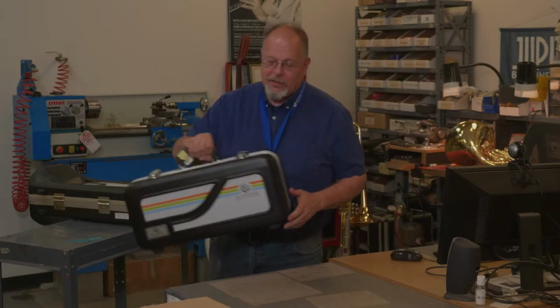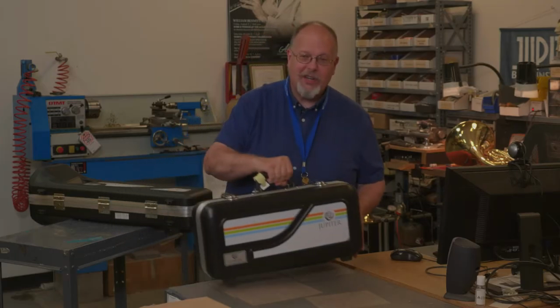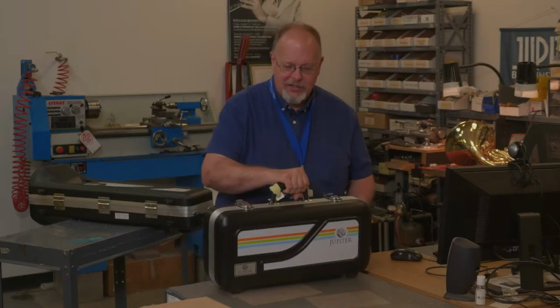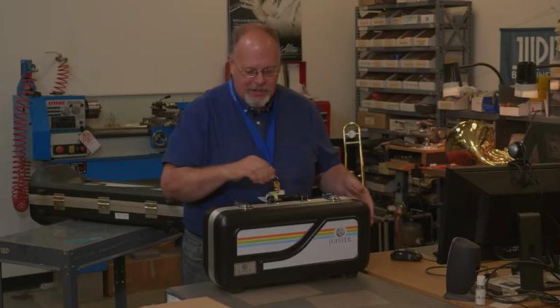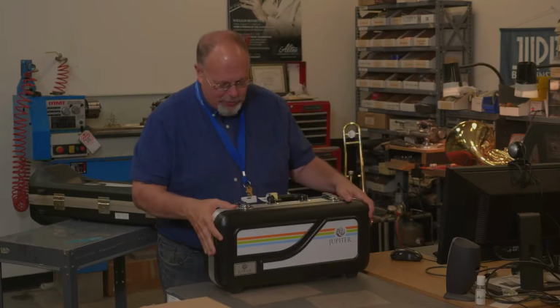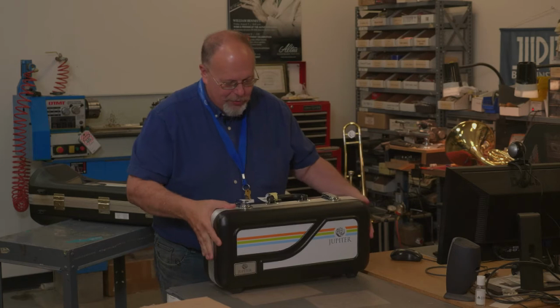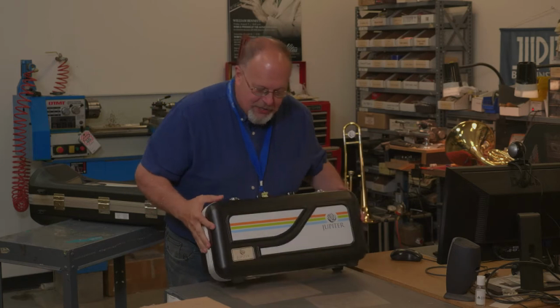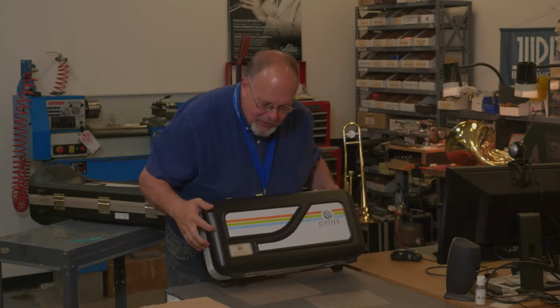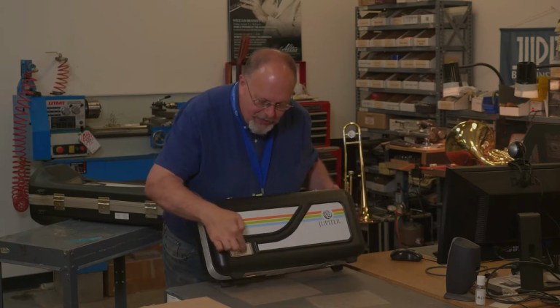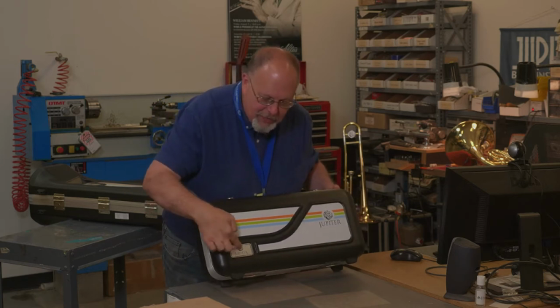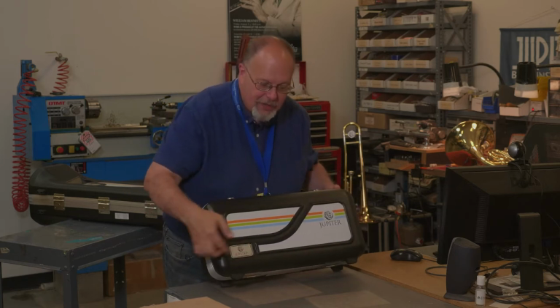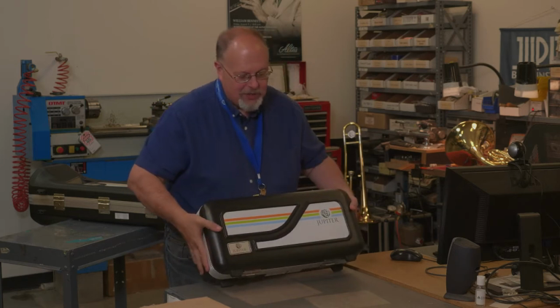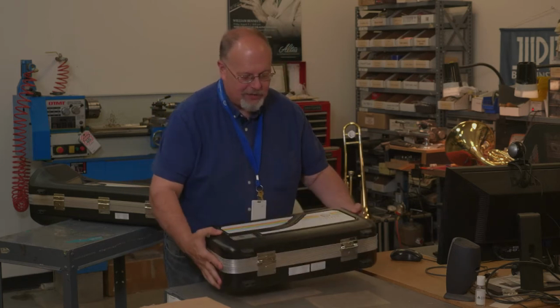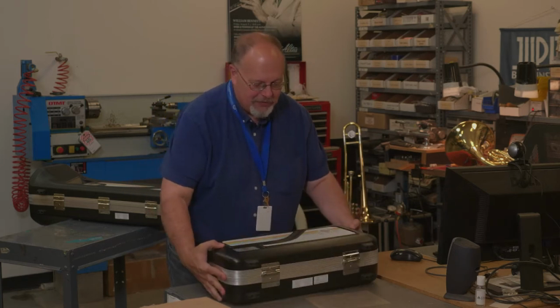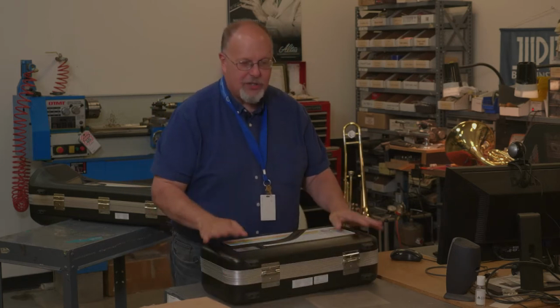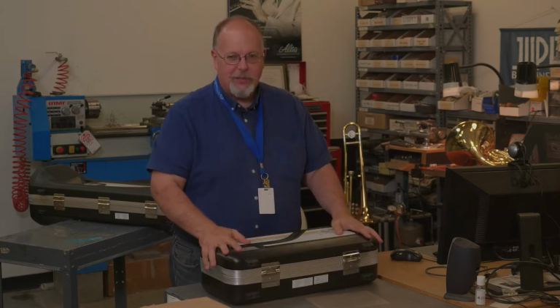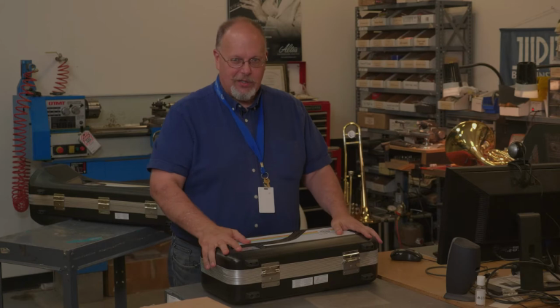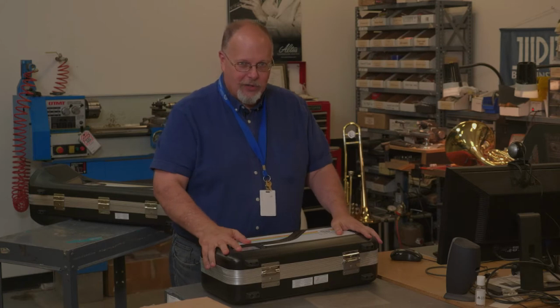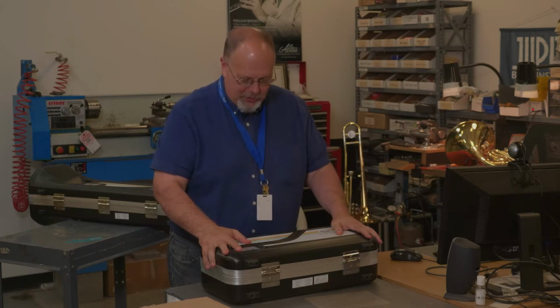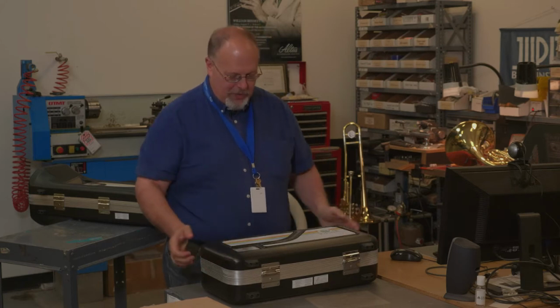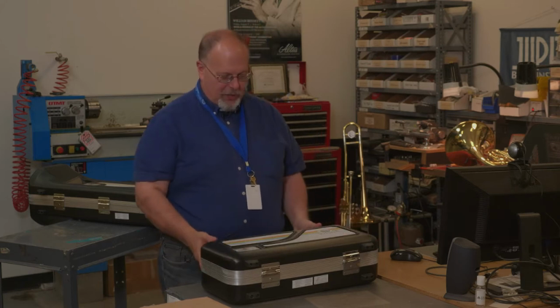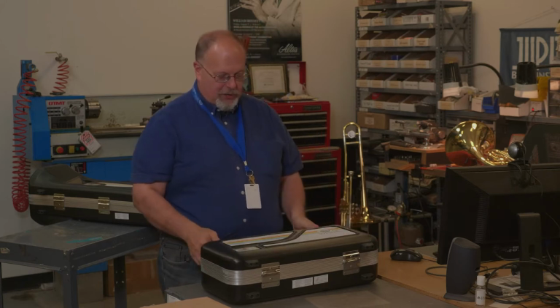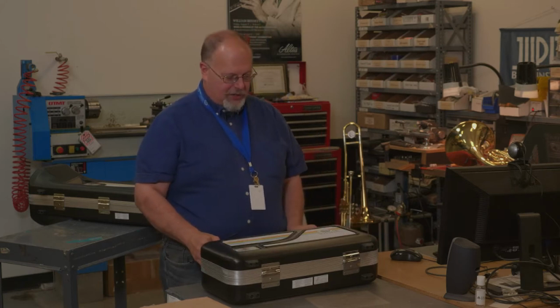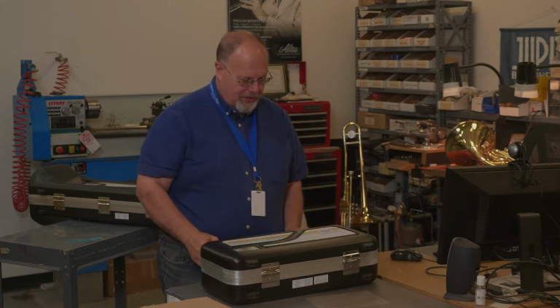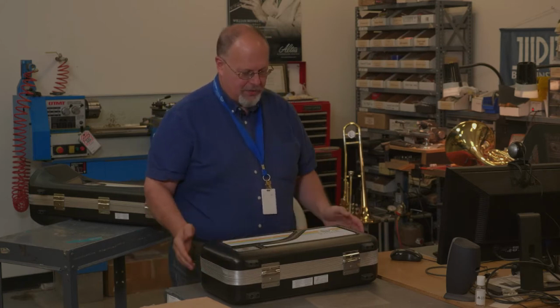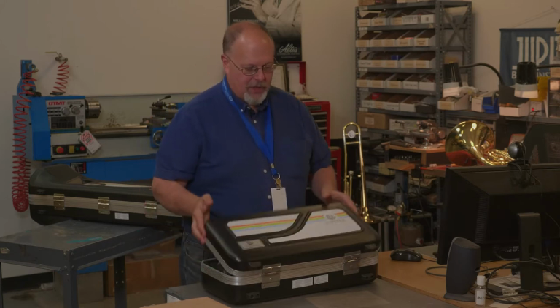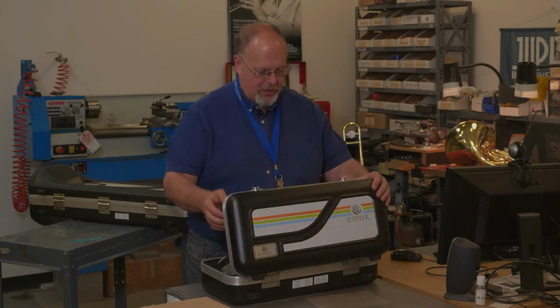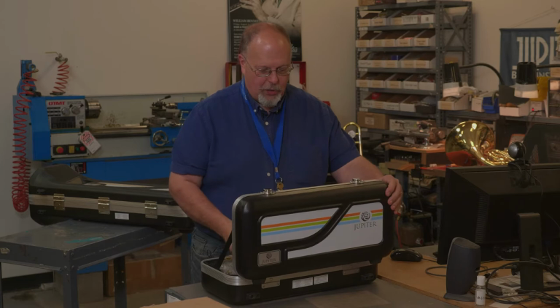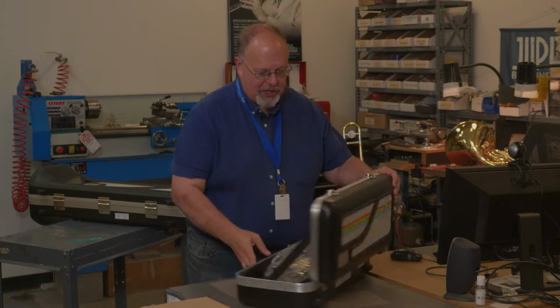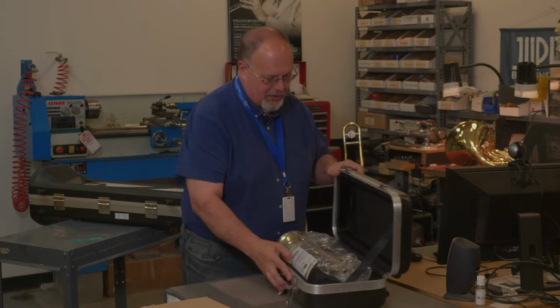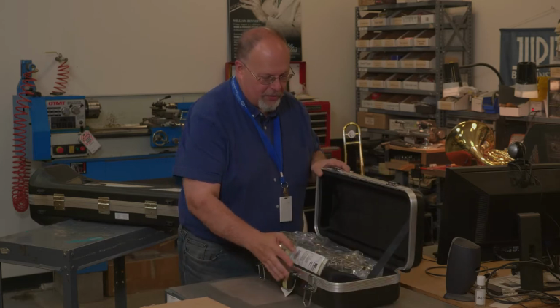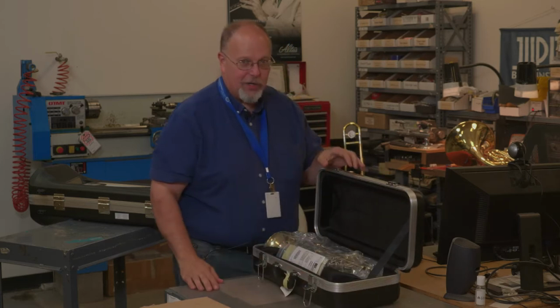So we start with our case, and we always want to make sure we have the logo on the top. We want to sit it down nice on a flat surface so that it doesn't fall or go anywhere. We're going to undo the latches and open up the case to reveal the trumpet.